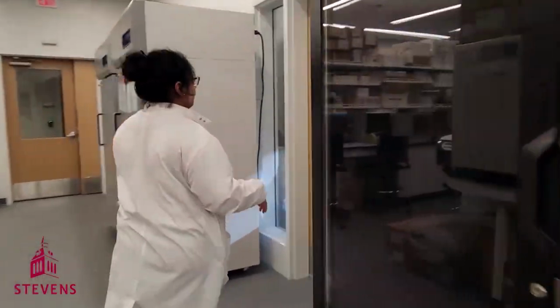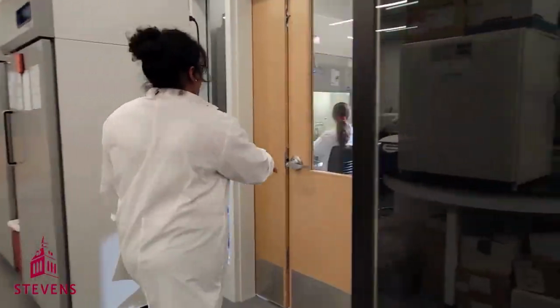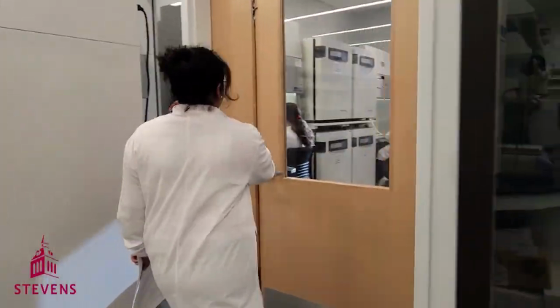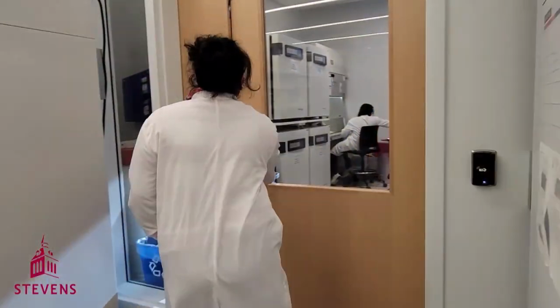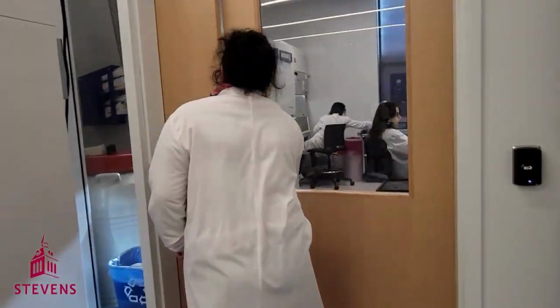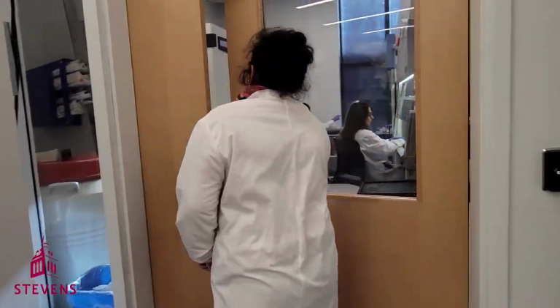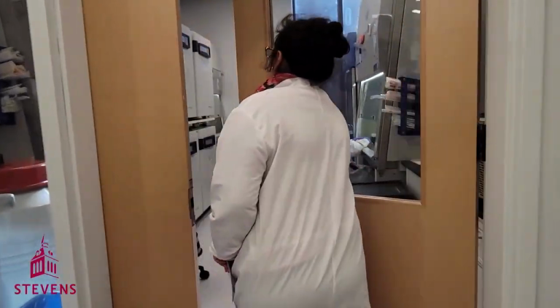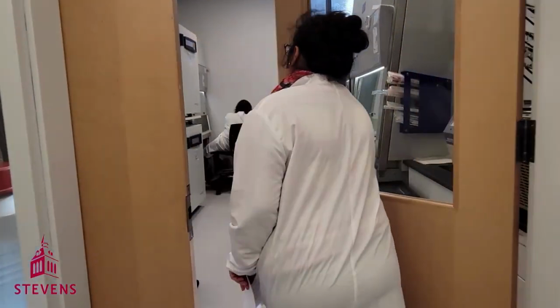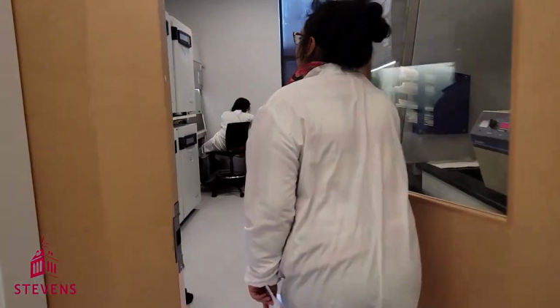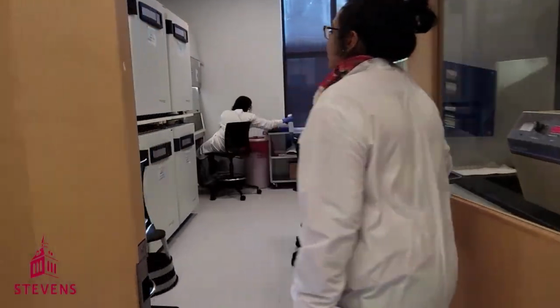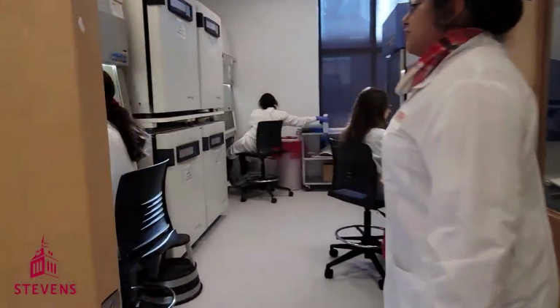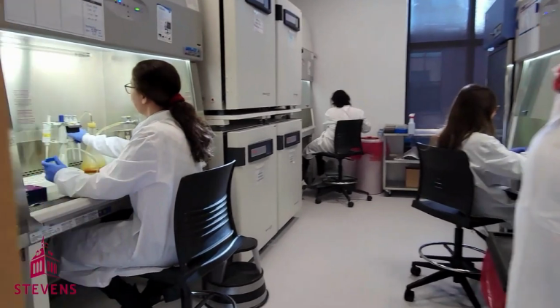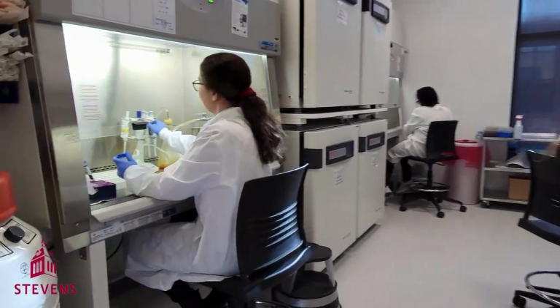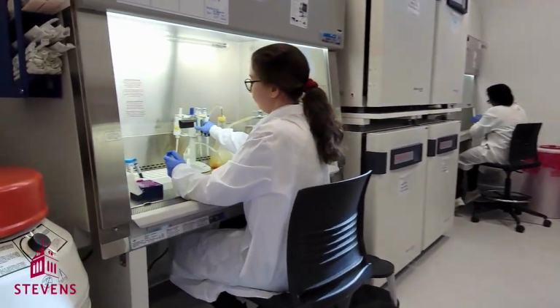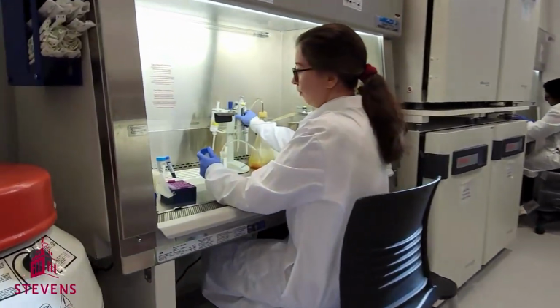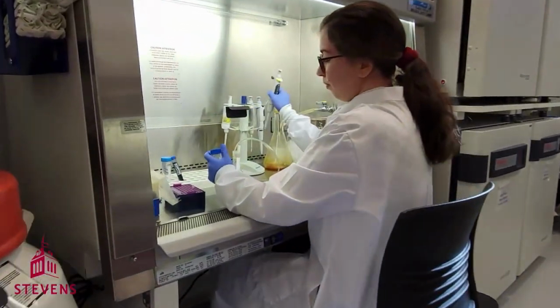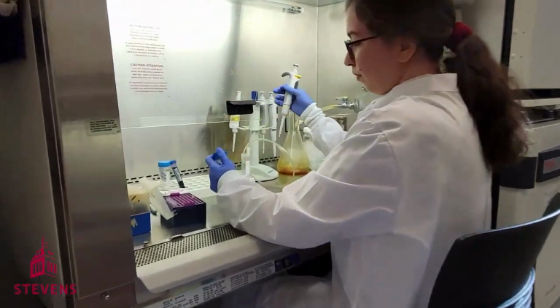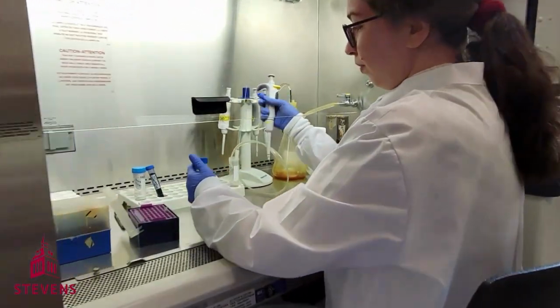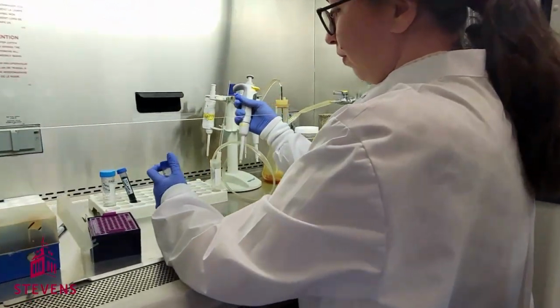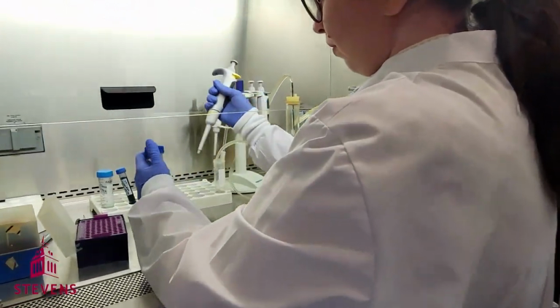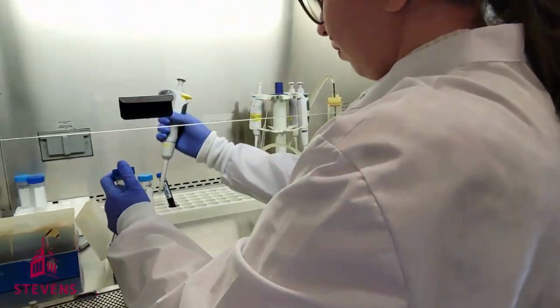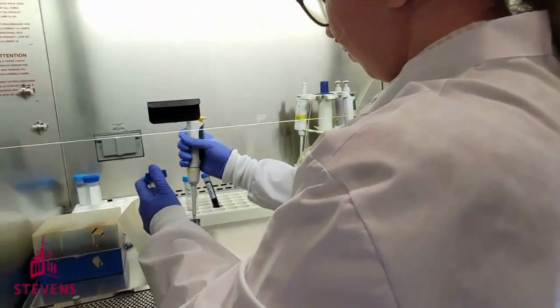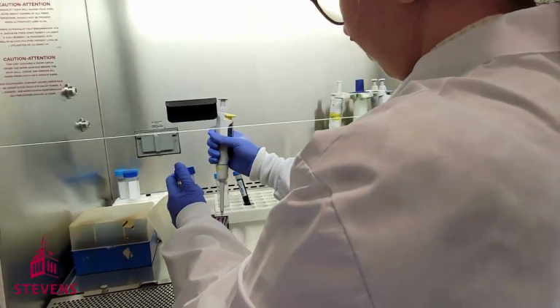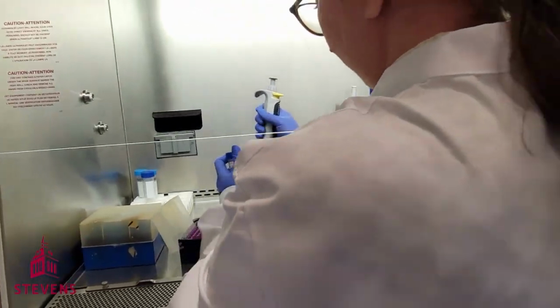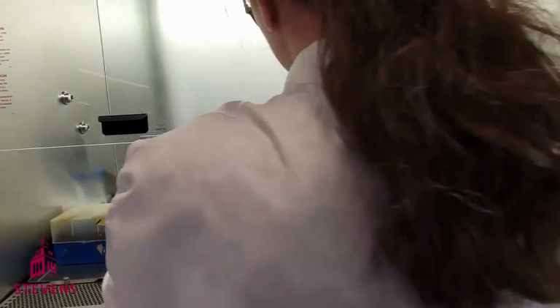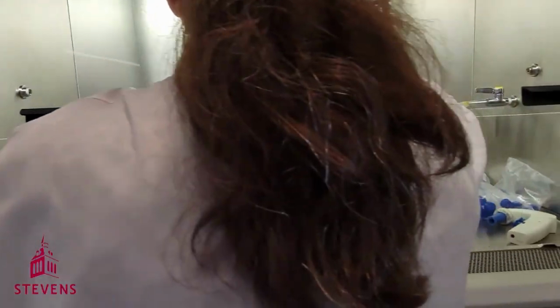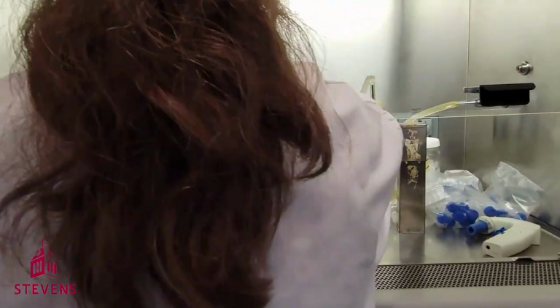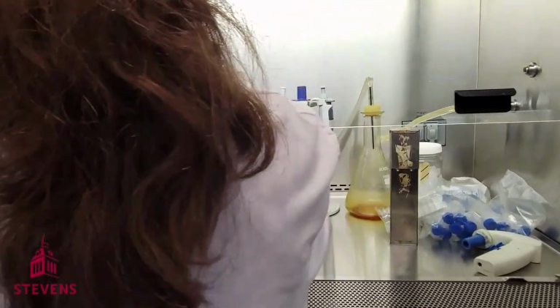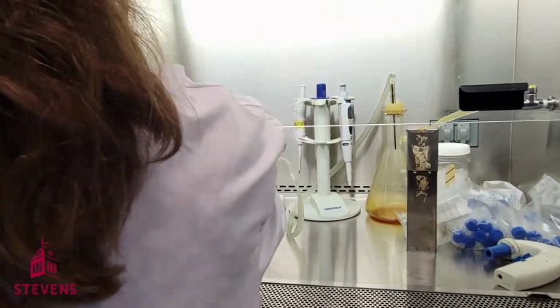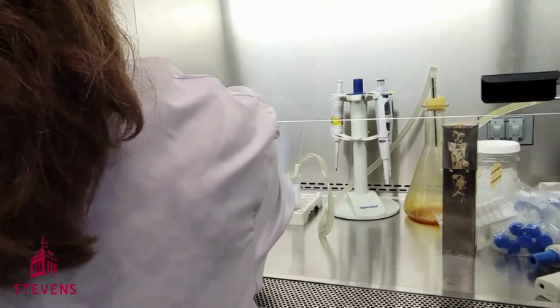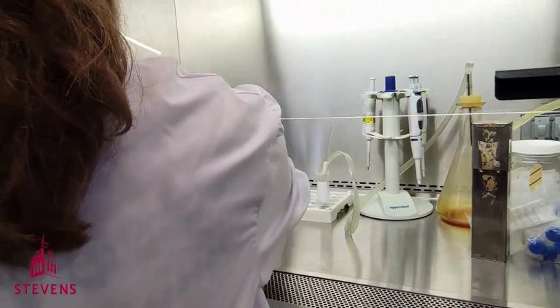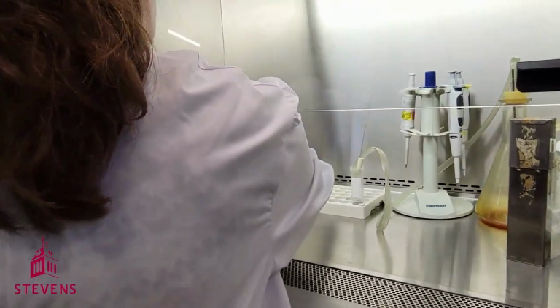This room is very similar to the 3D culture room, but in here we focus more on culturing and growing our cells under more traditional methods.